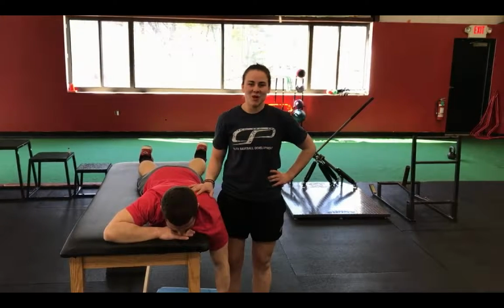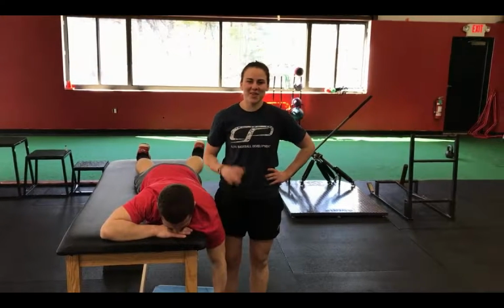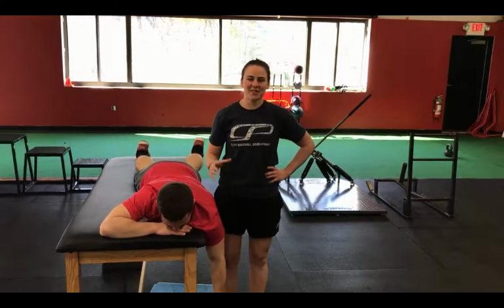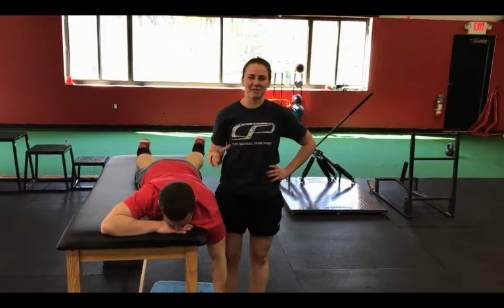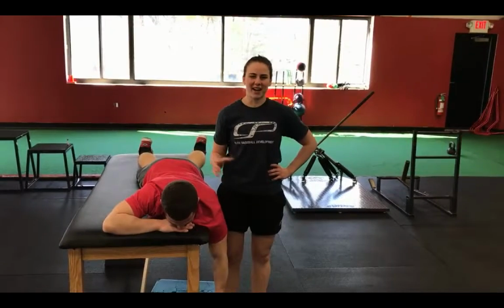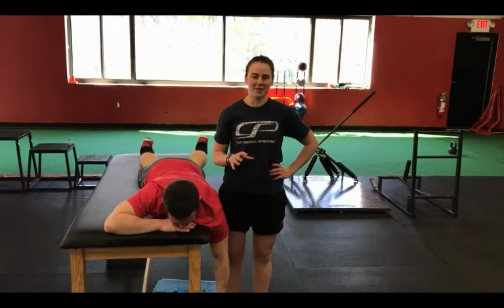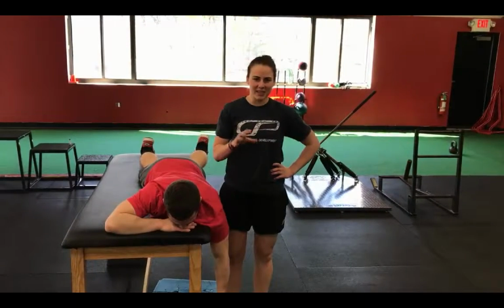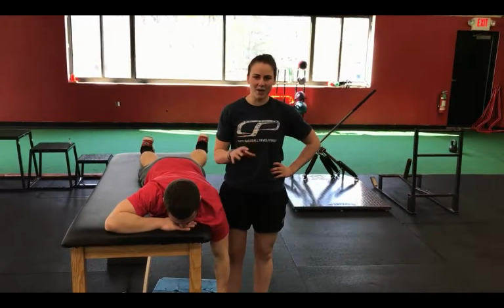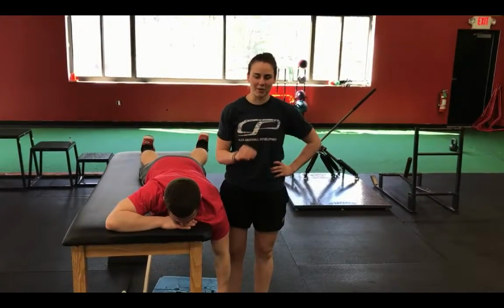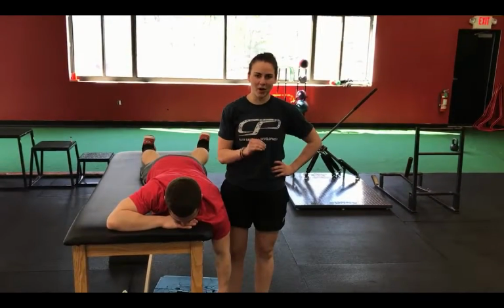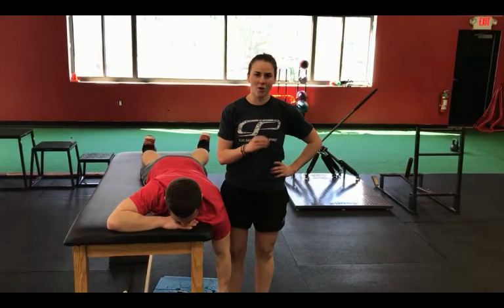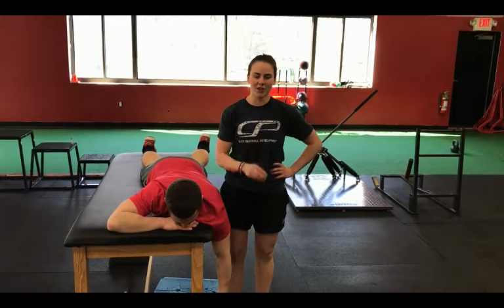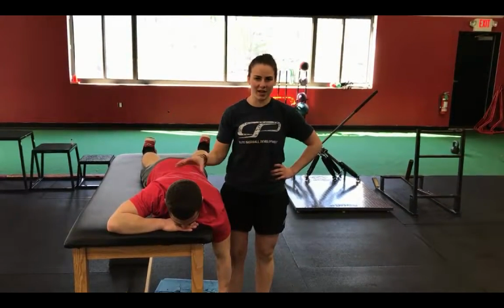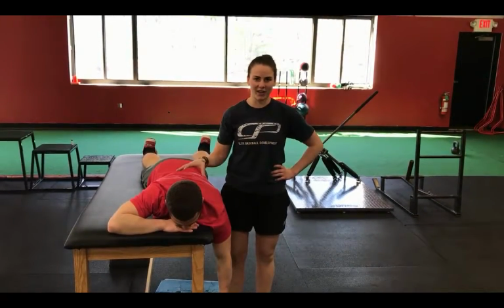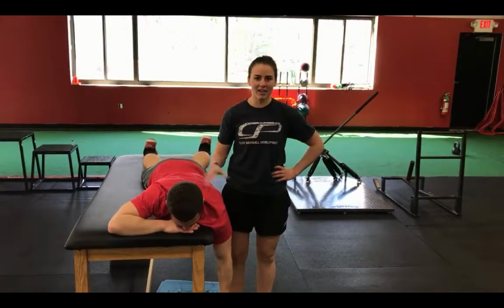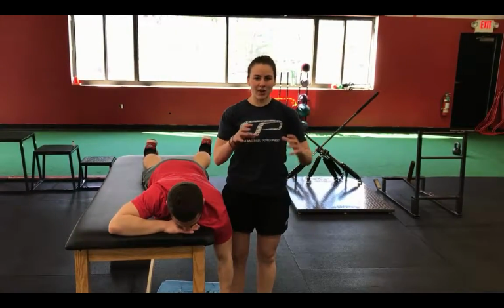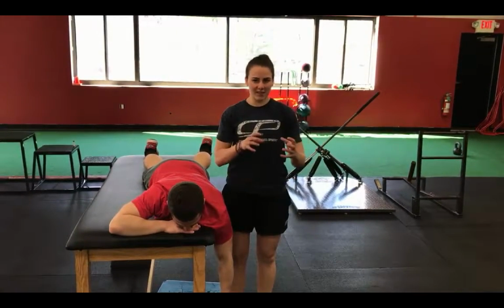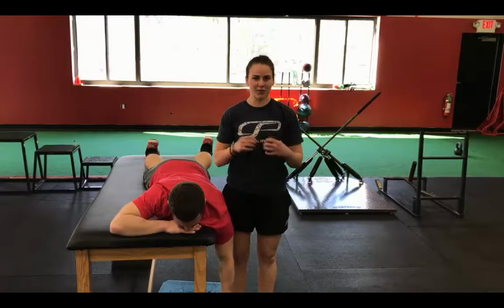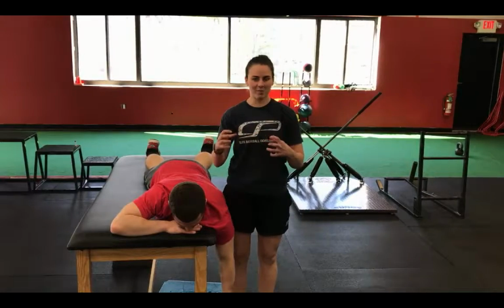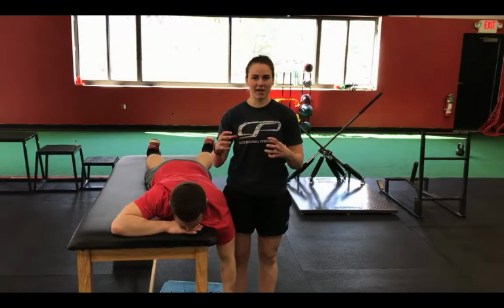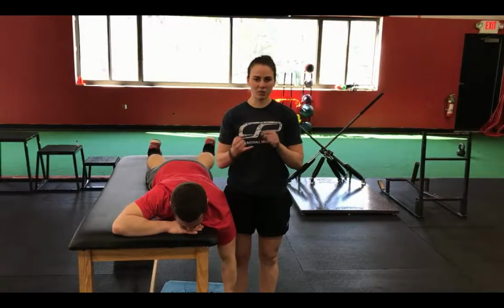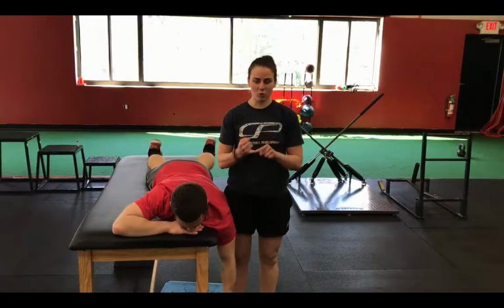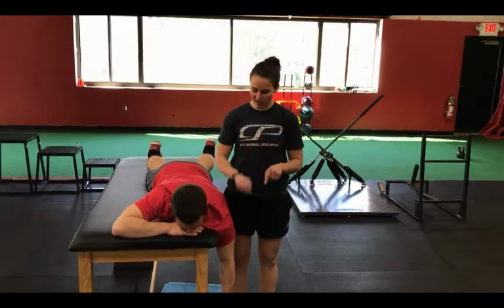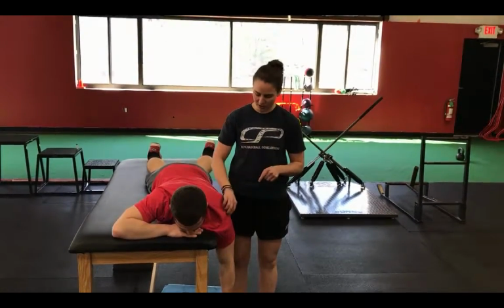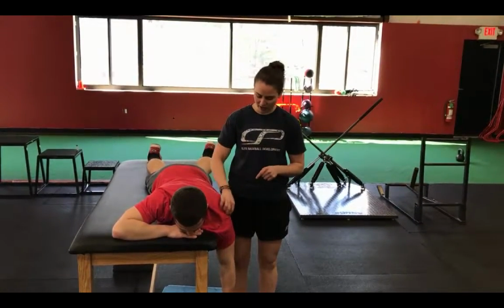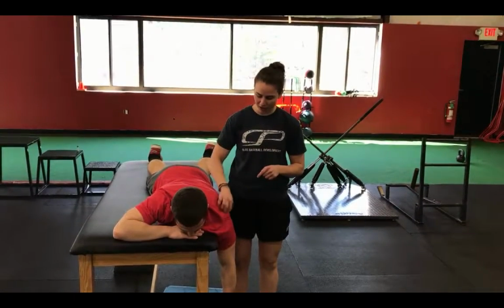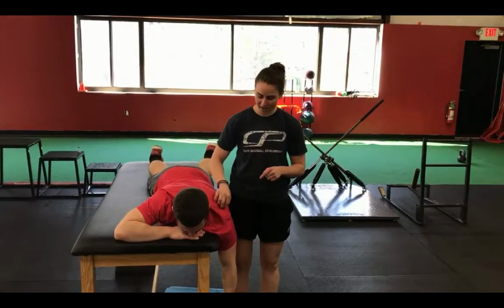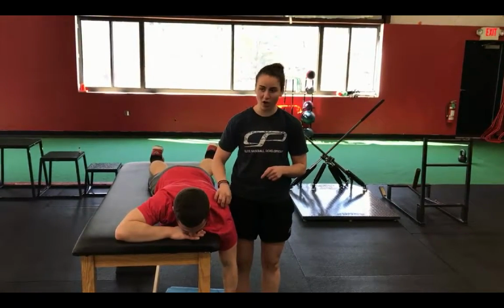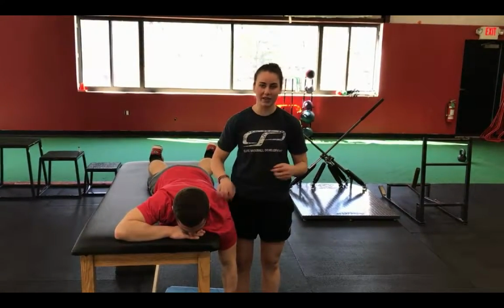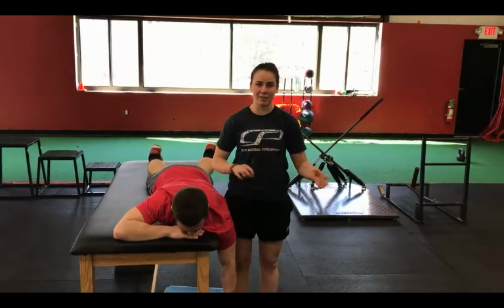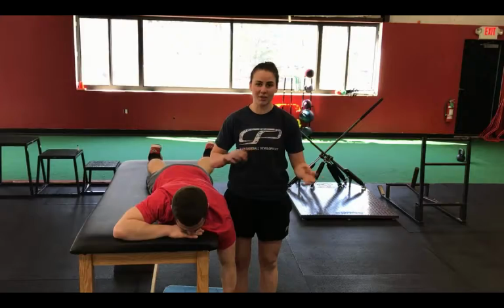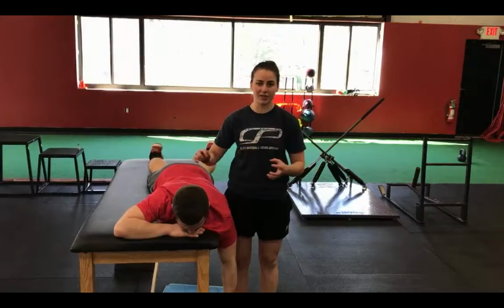Welcome to another edition of Fast Pitch Friday. On this episode, I want to talk about the prone horizontal abduction. I like this exercise for my softball players because we're getting a lot of posterior cuff strength, and we're also getting the scapular stabilizers.